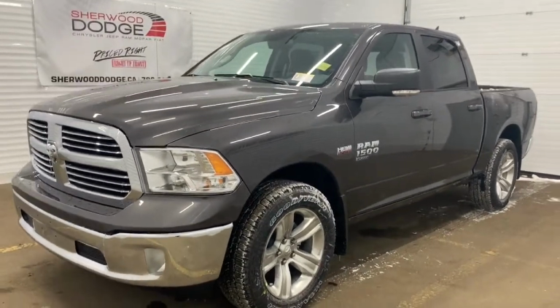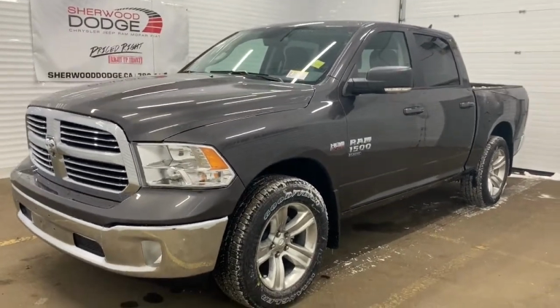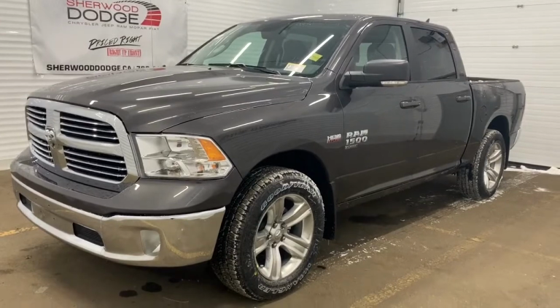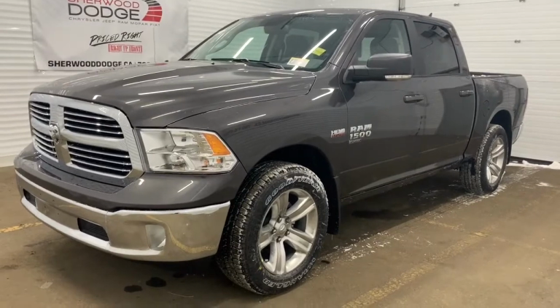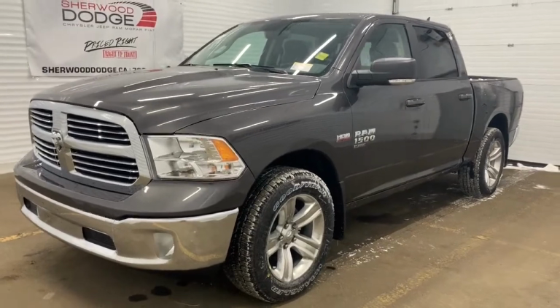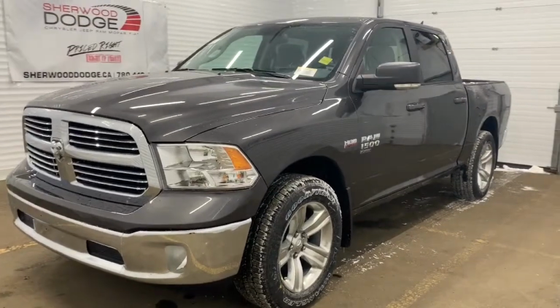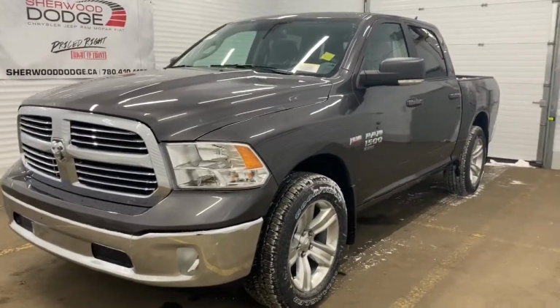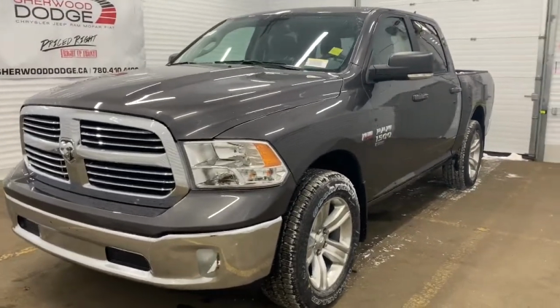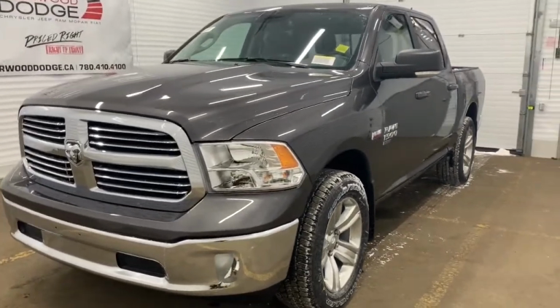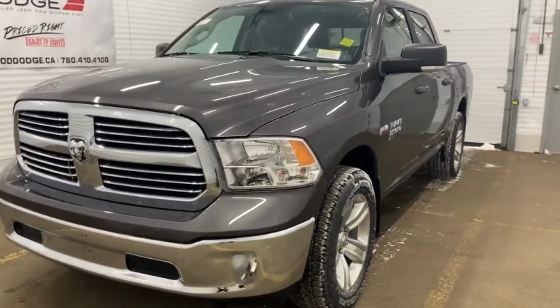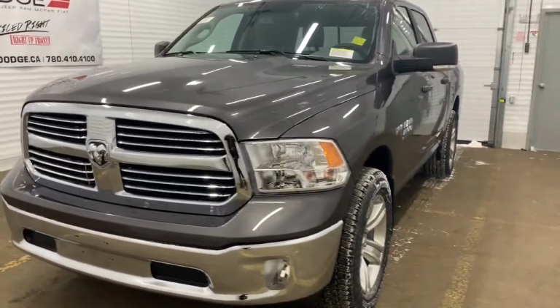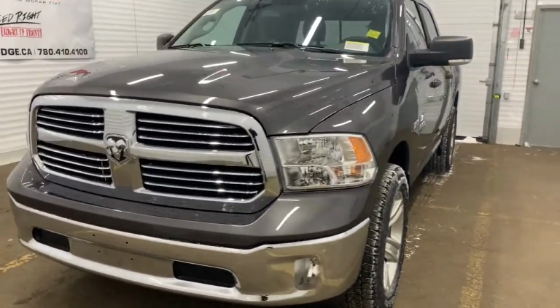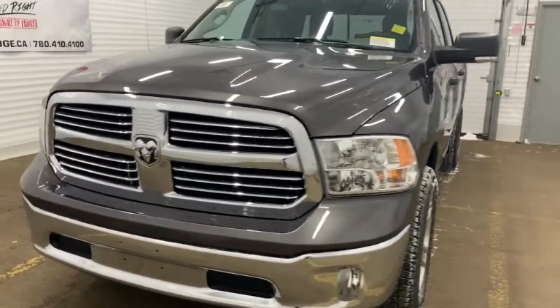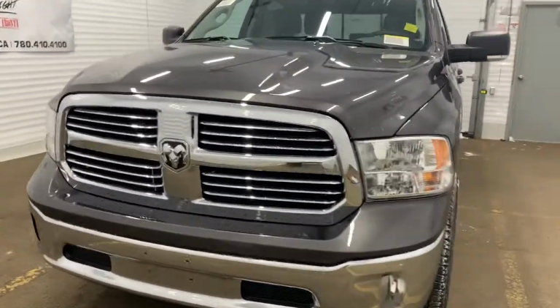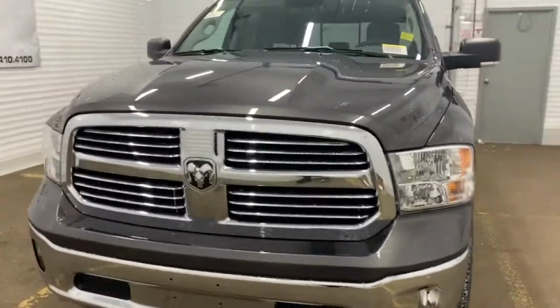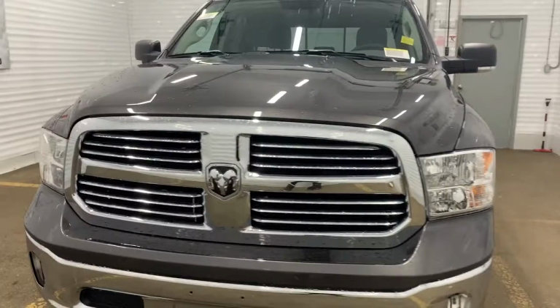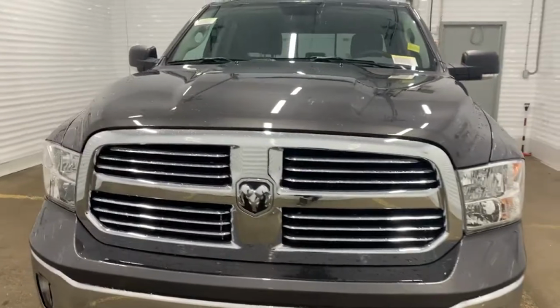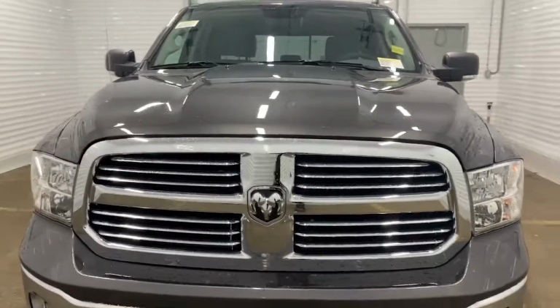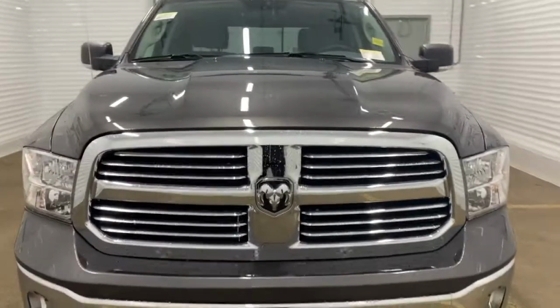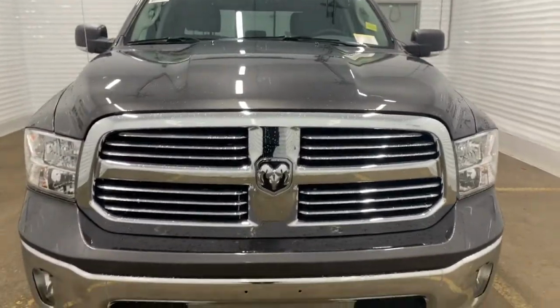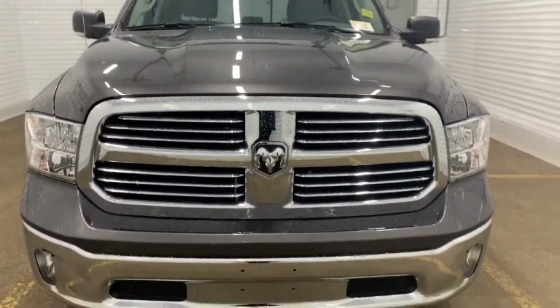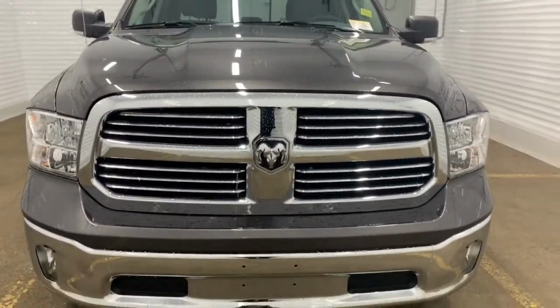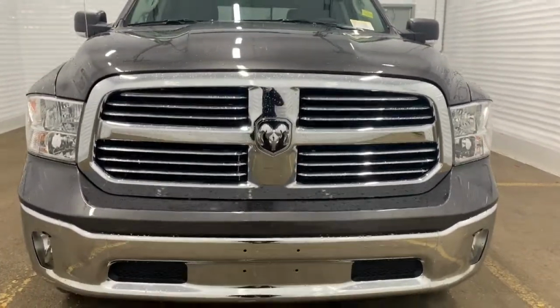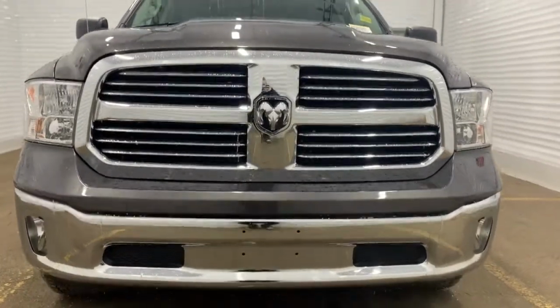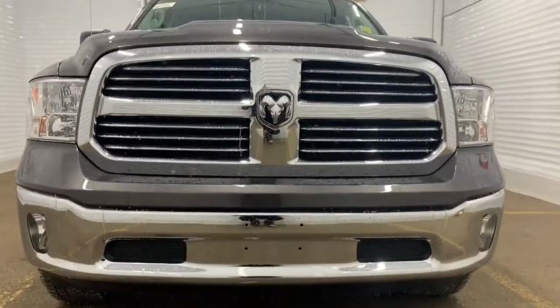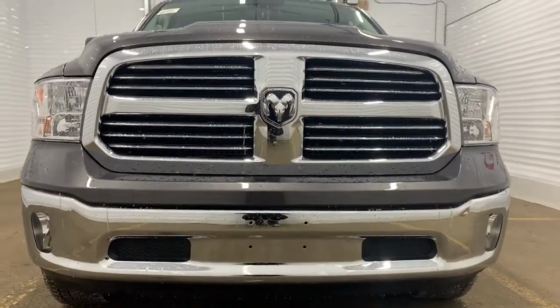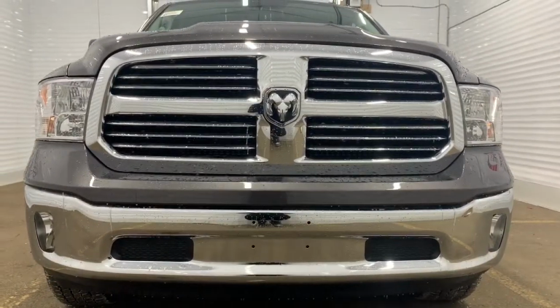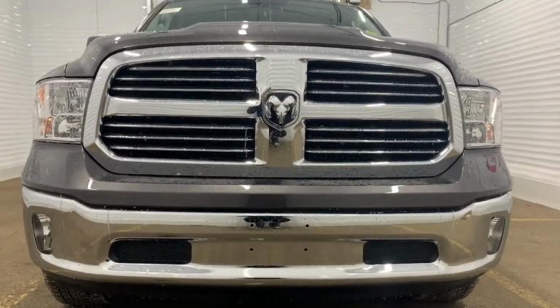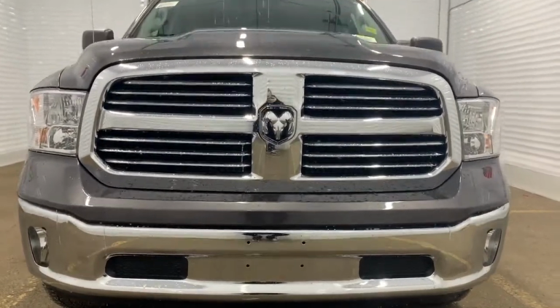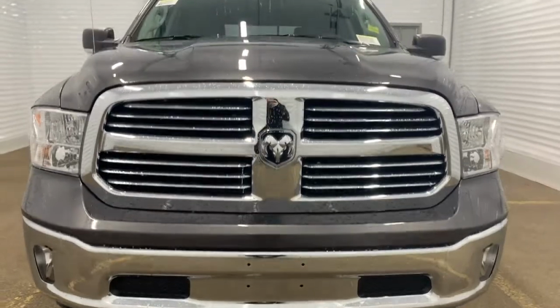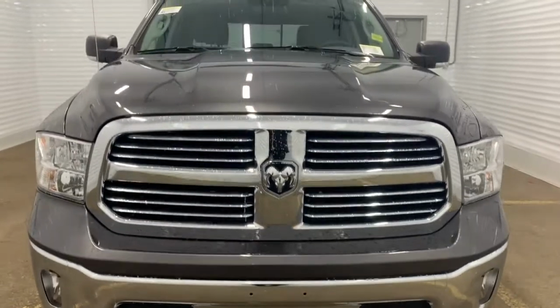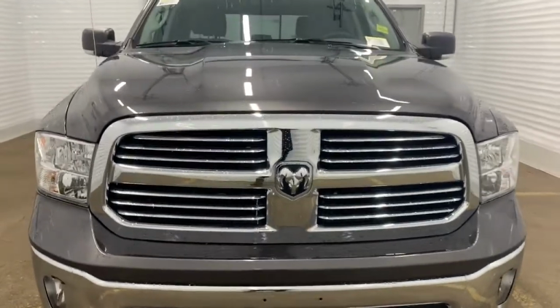This 4x4 1500 comes with the remote start engine, all of the chrome accents throughout the badging, rims, trim, and grille, as well as premium headlights. And we'll go take a look under the hood.